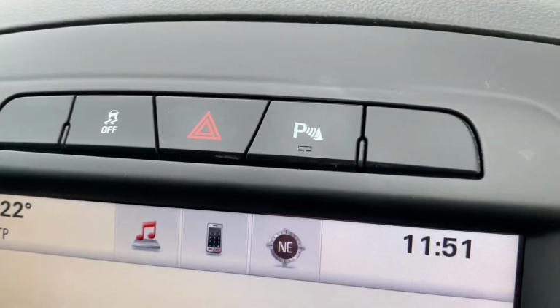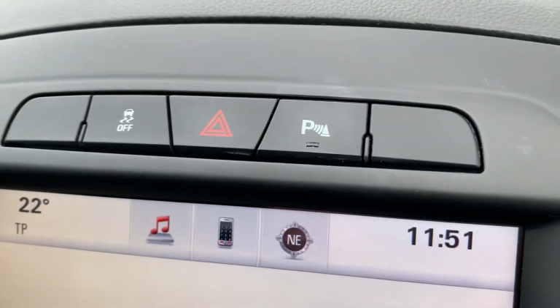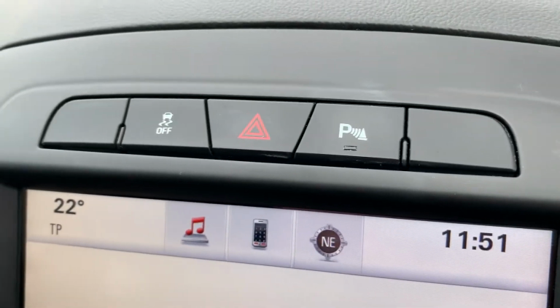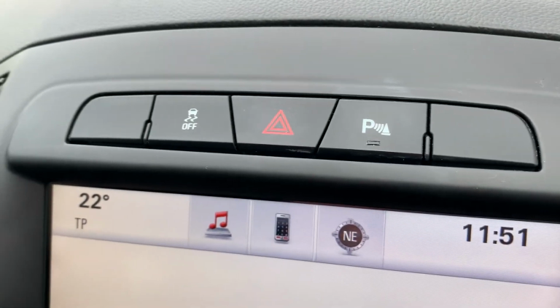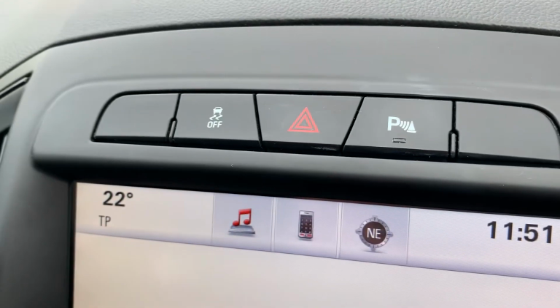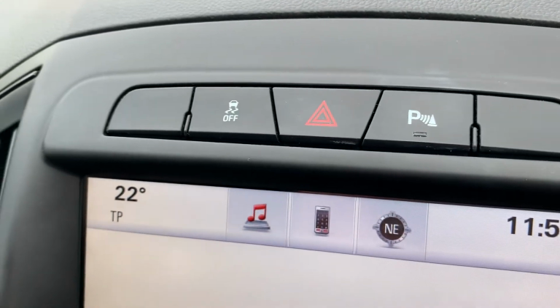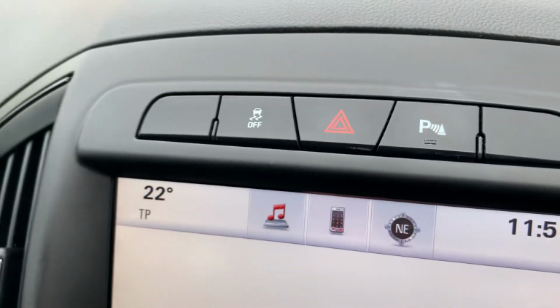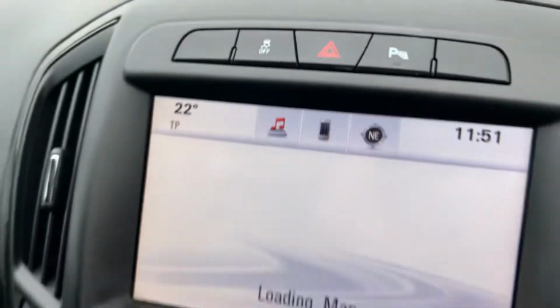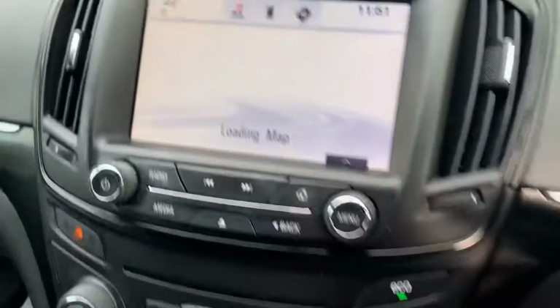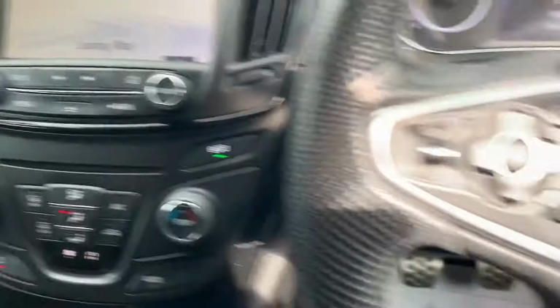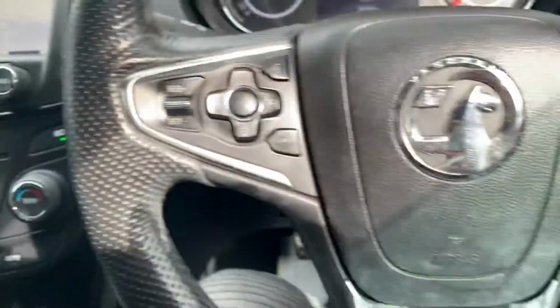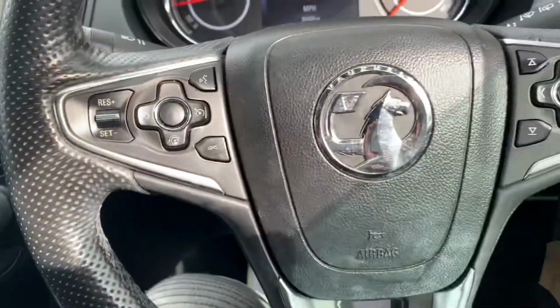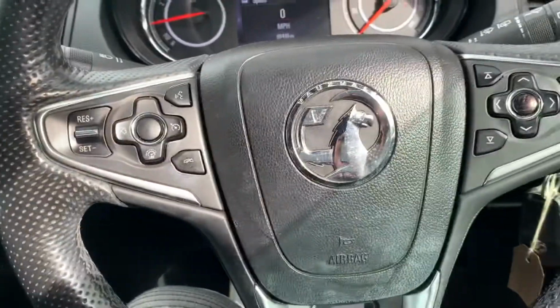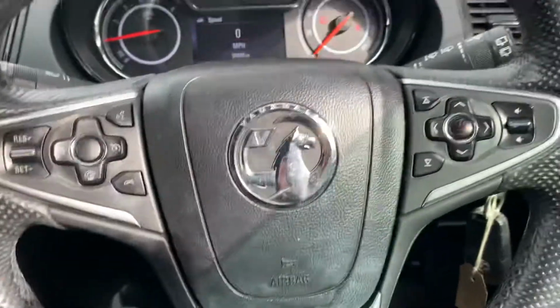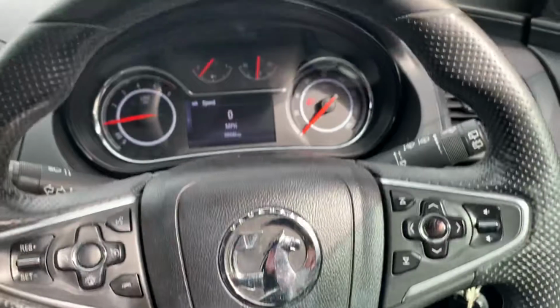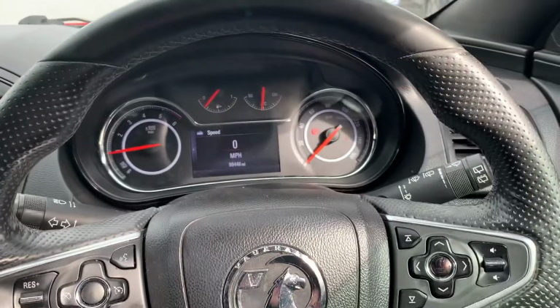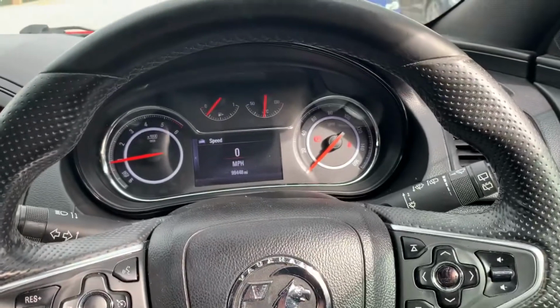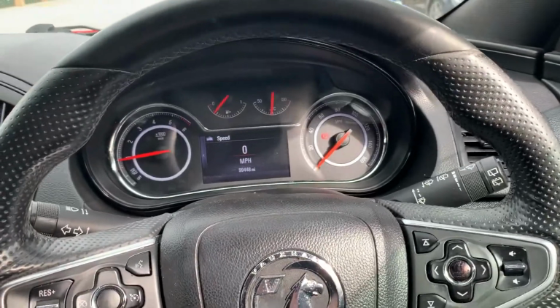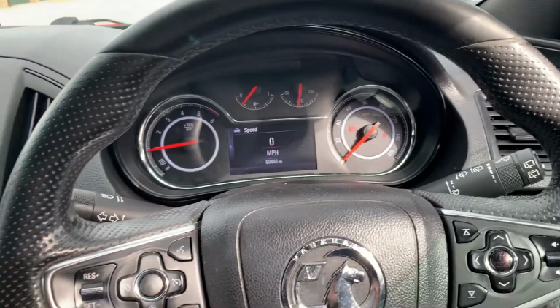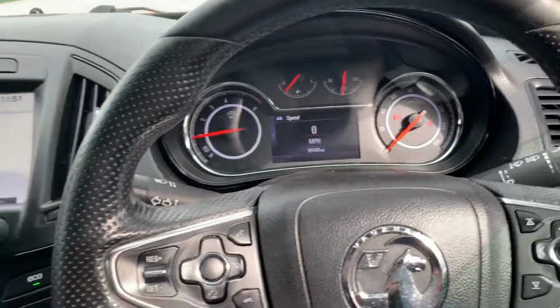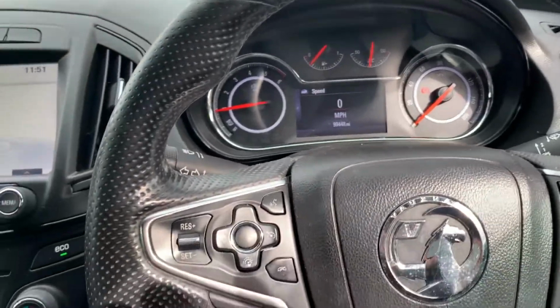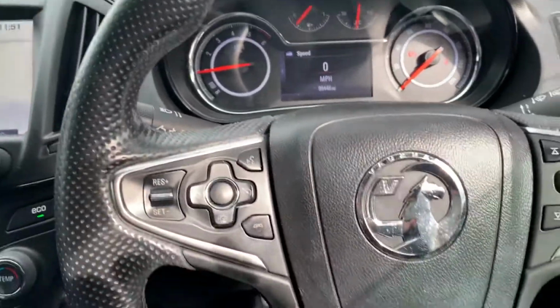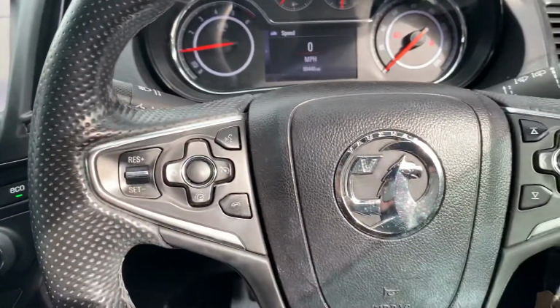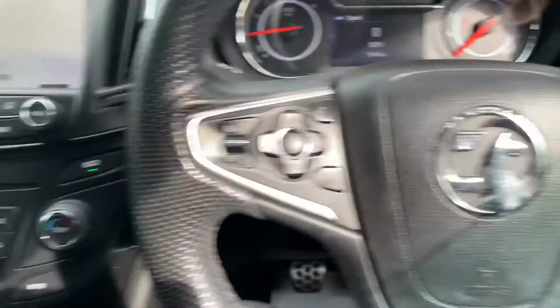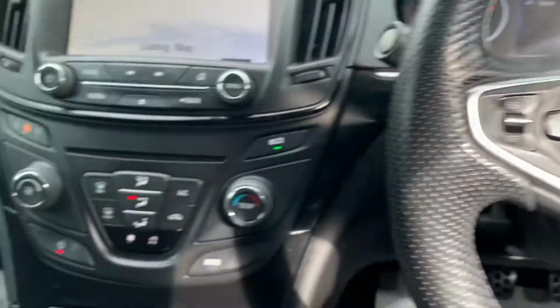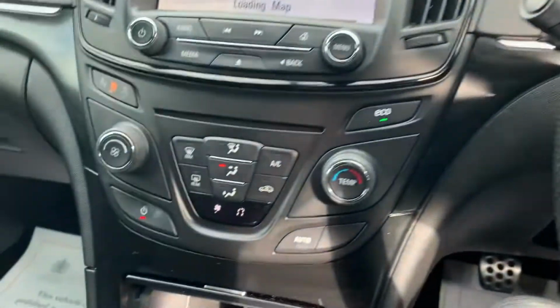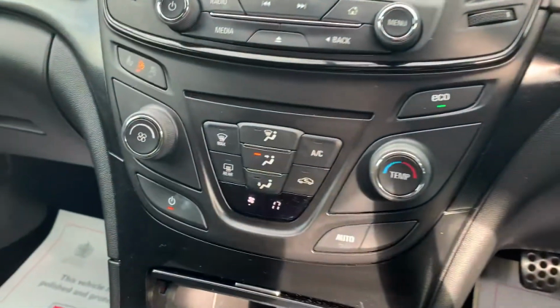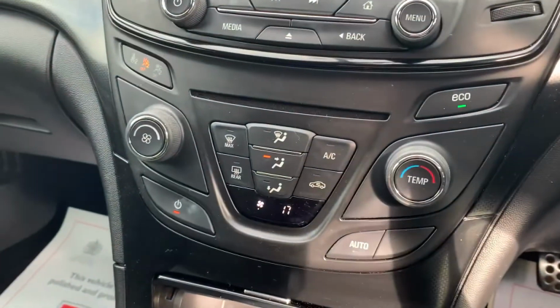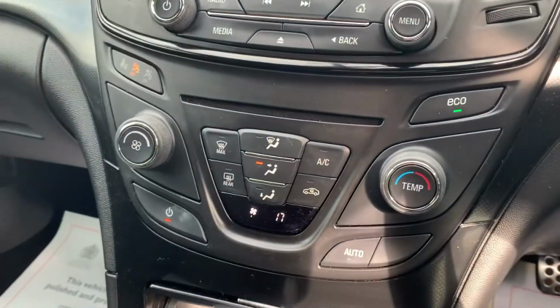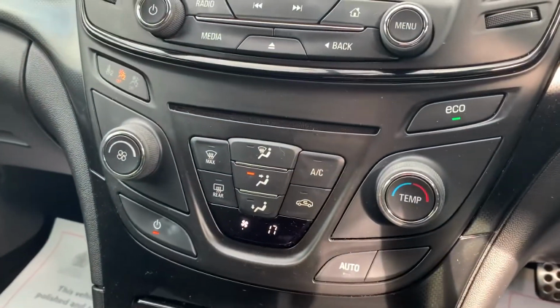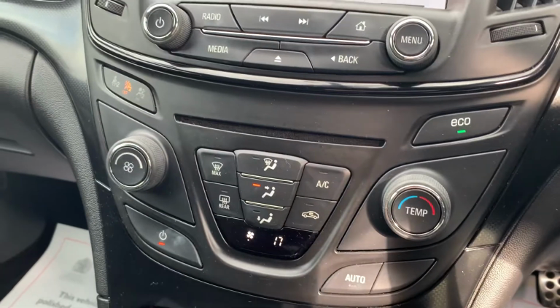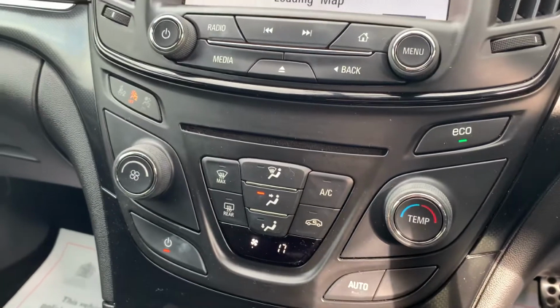Park assist button, traction control, multifunctional steering wheel with trip computer, cruise control, and climate control with air conditioning.